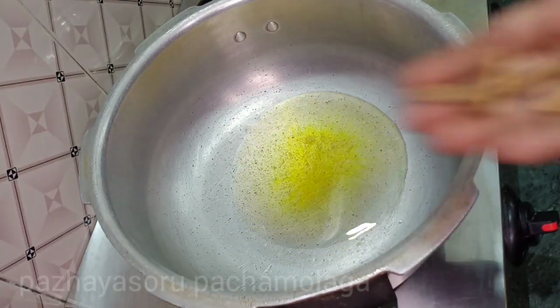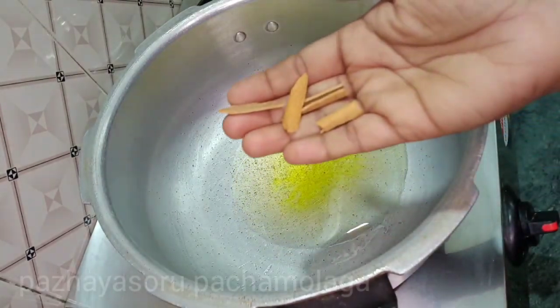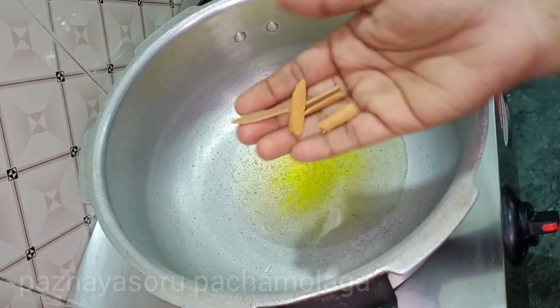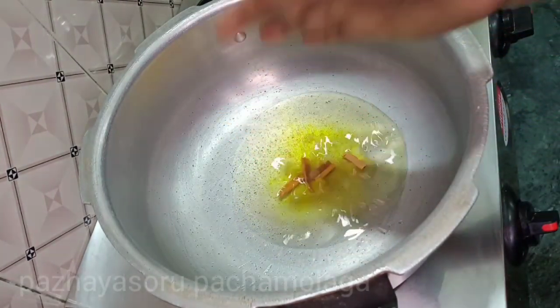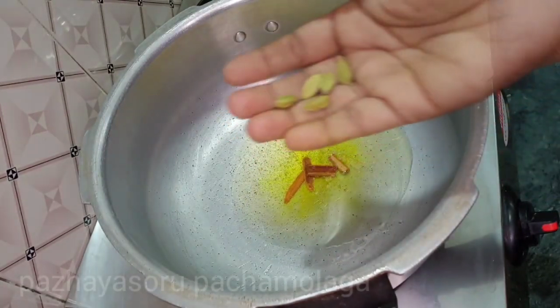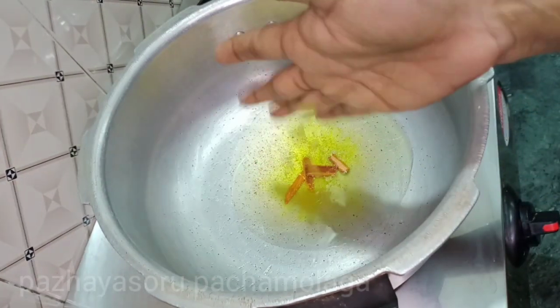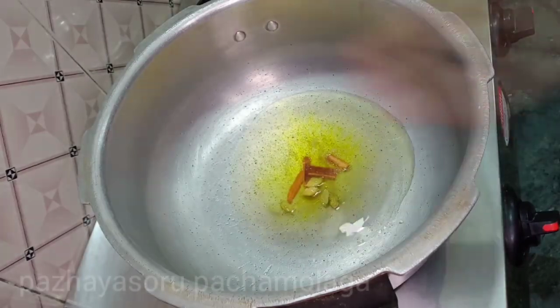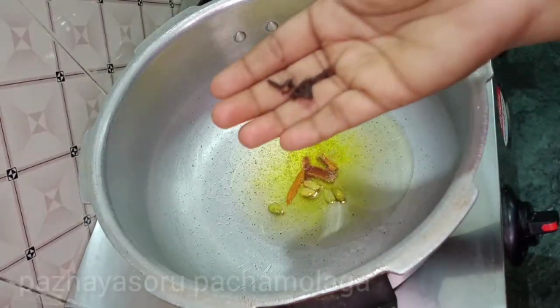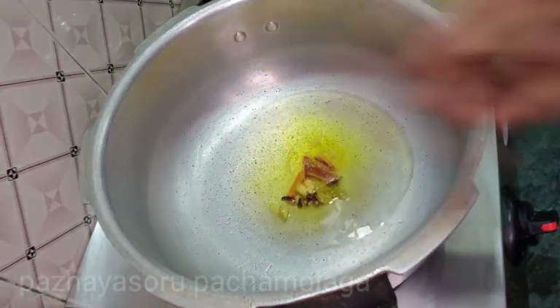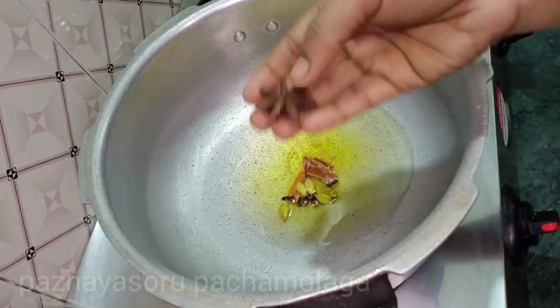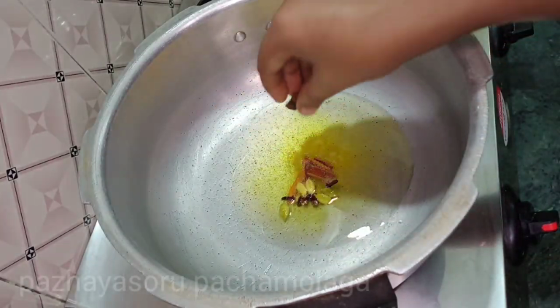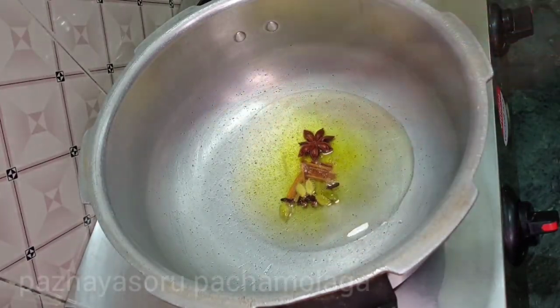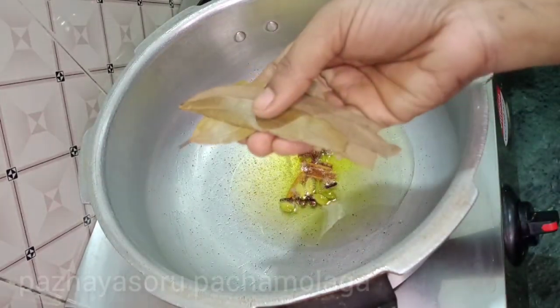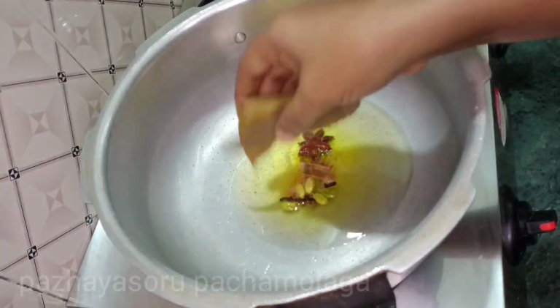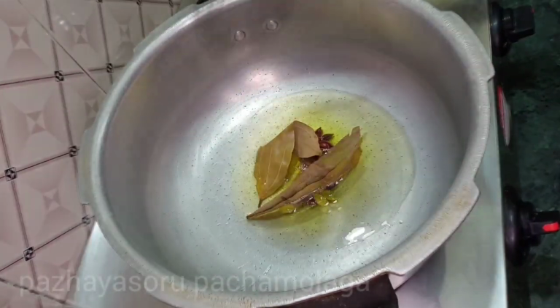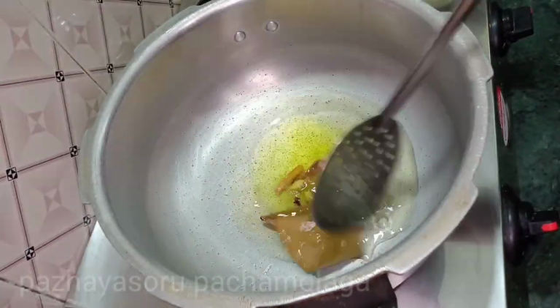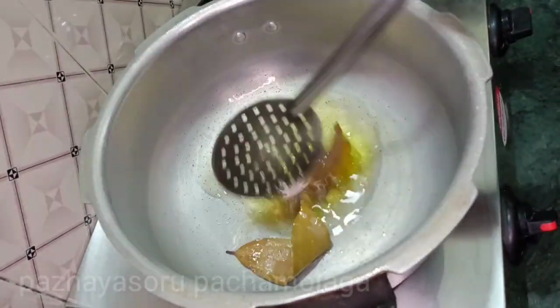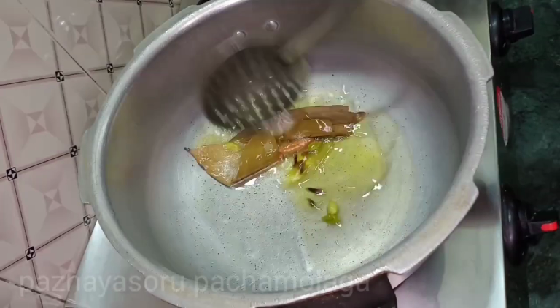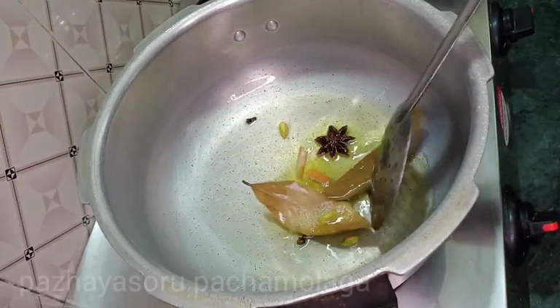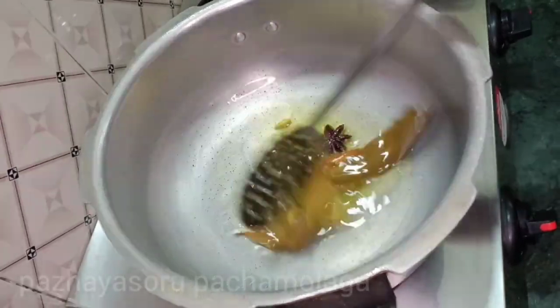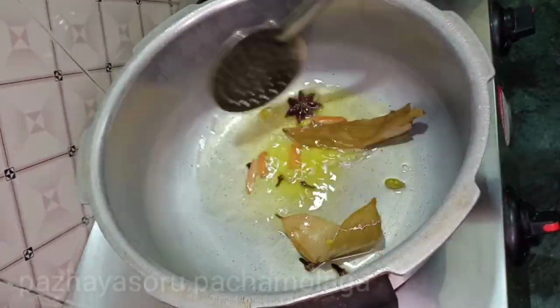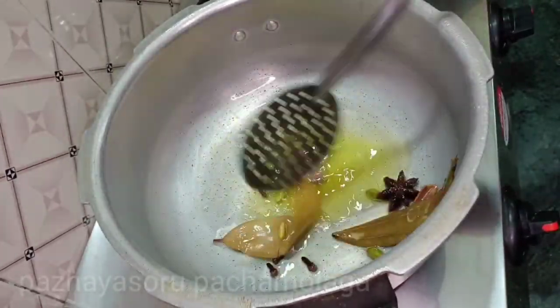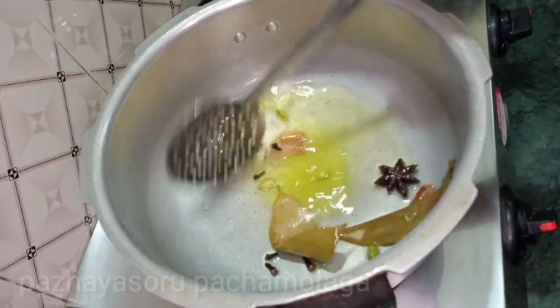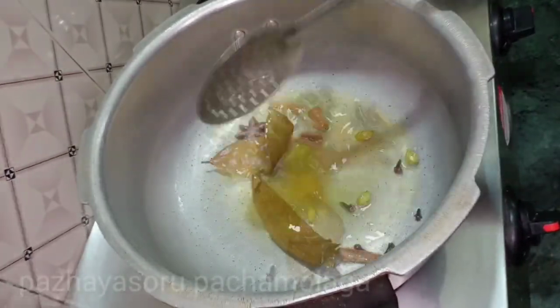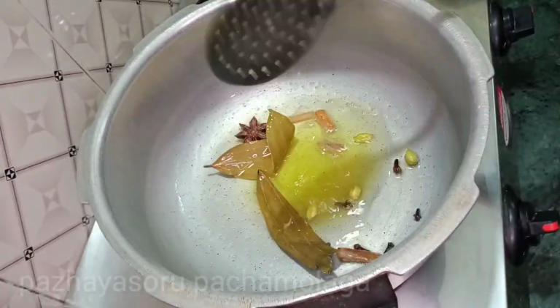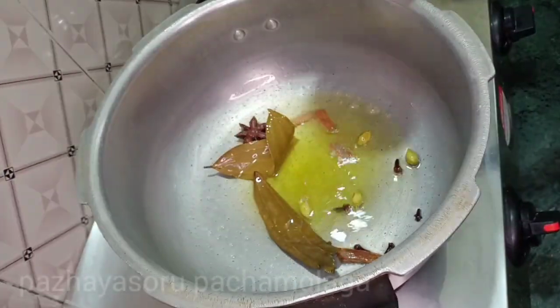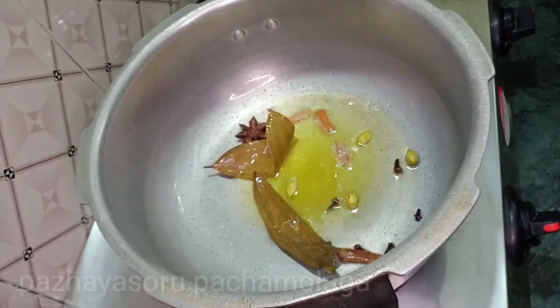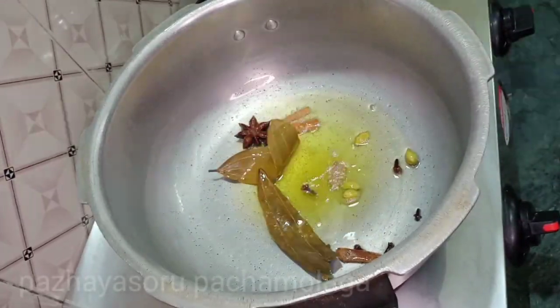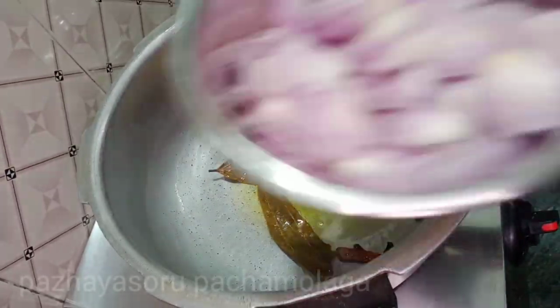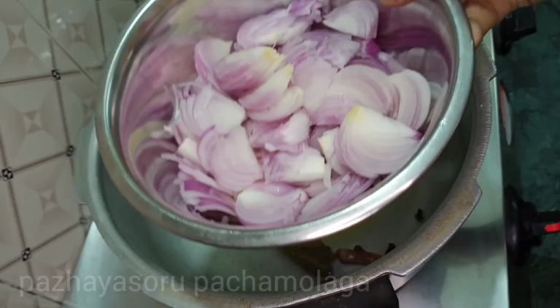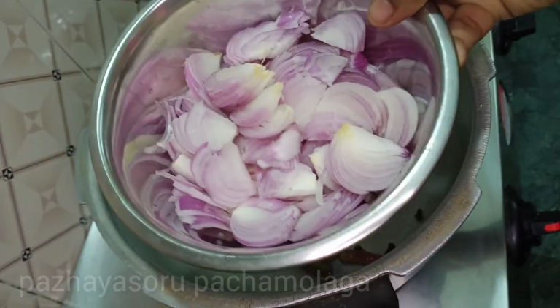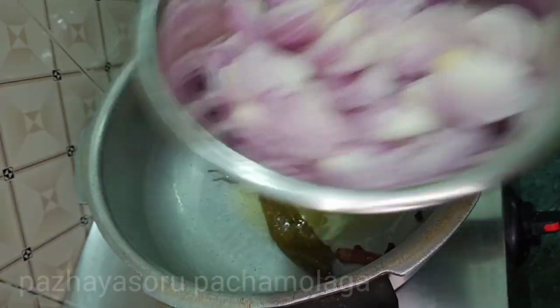Add 4 tablespoons of tea, then add 2 tablespoons of tea, and then 4 more tablespoons of tea.